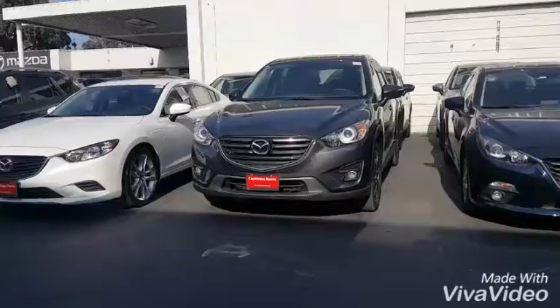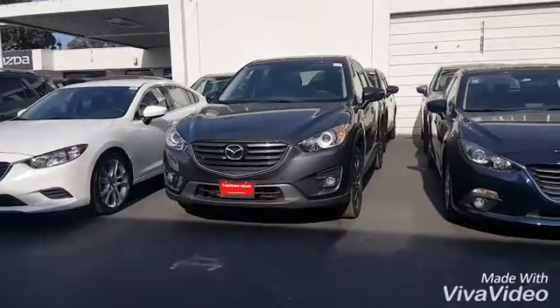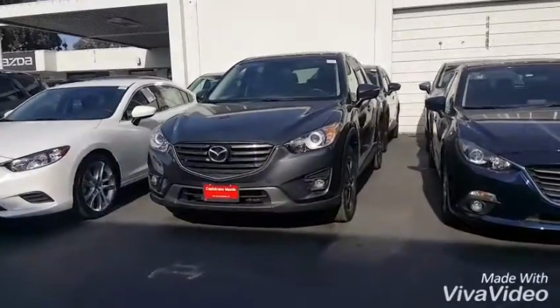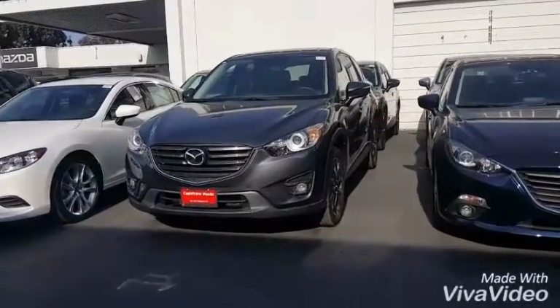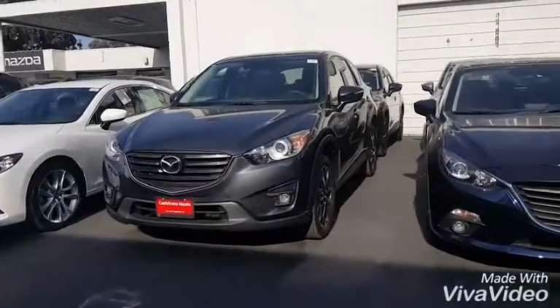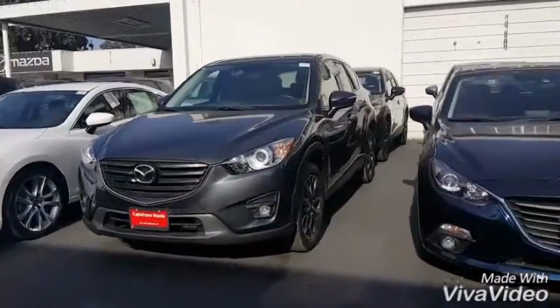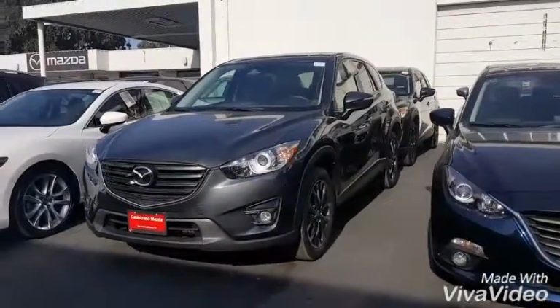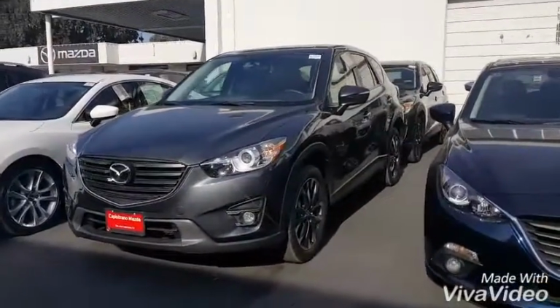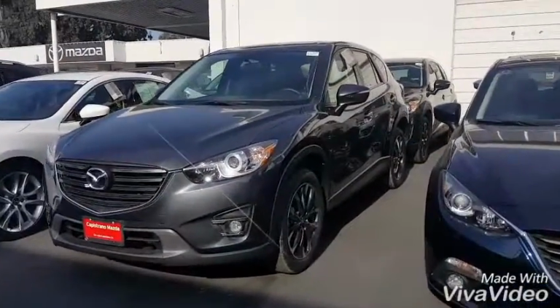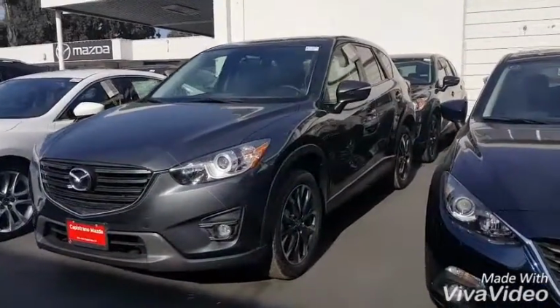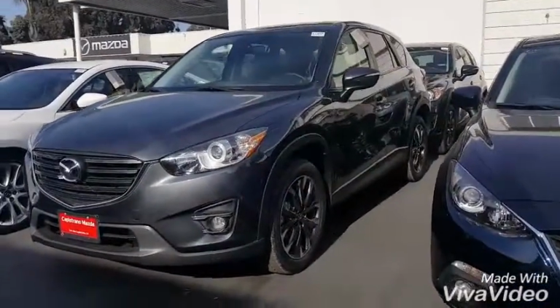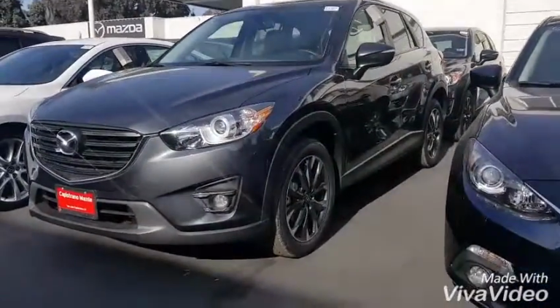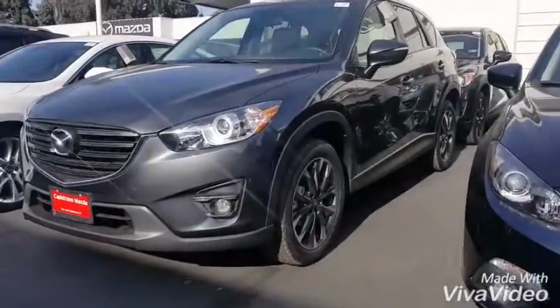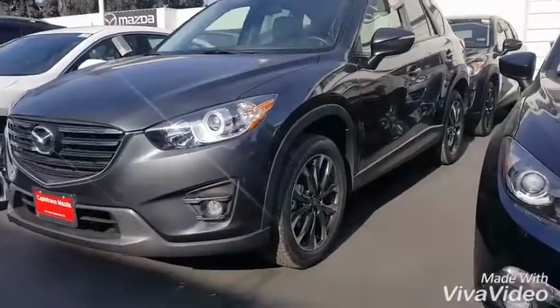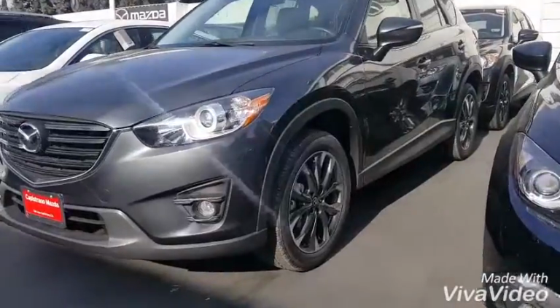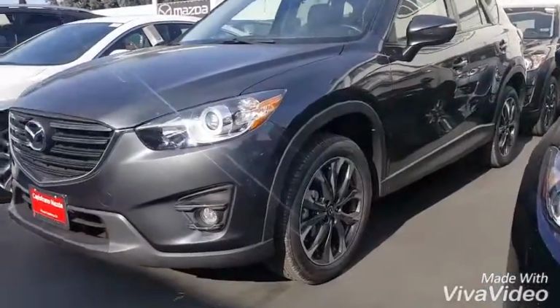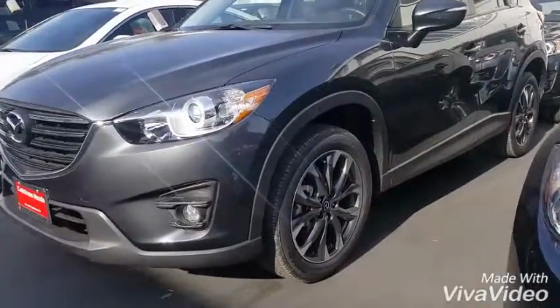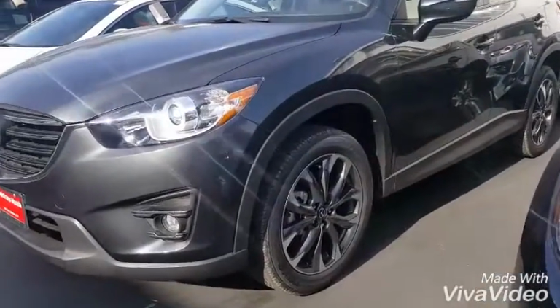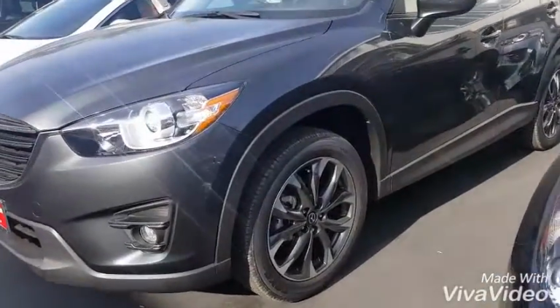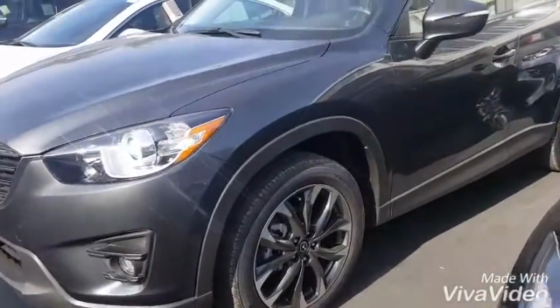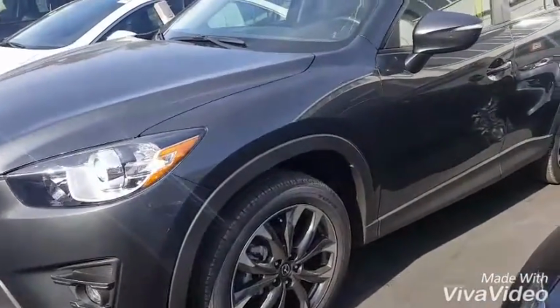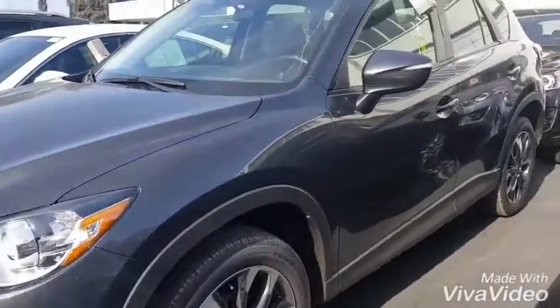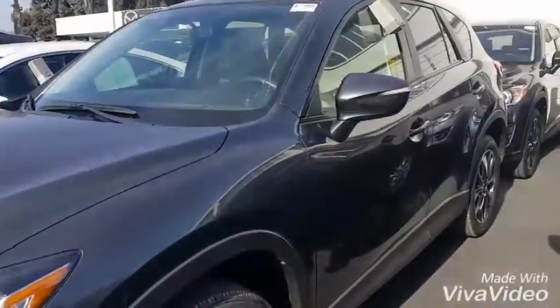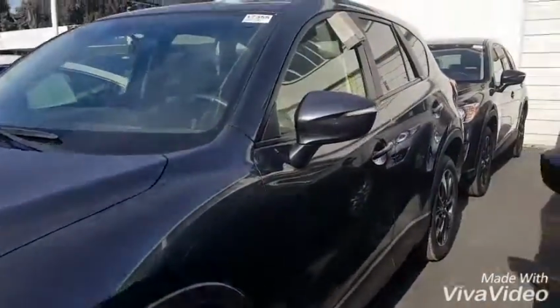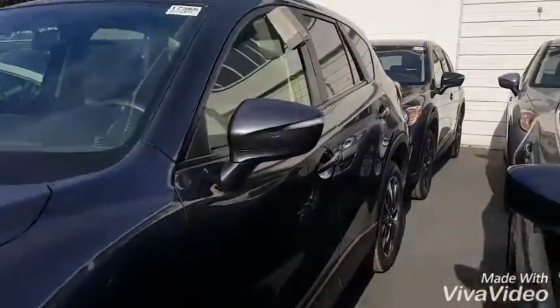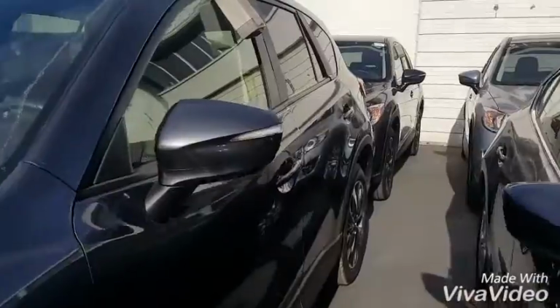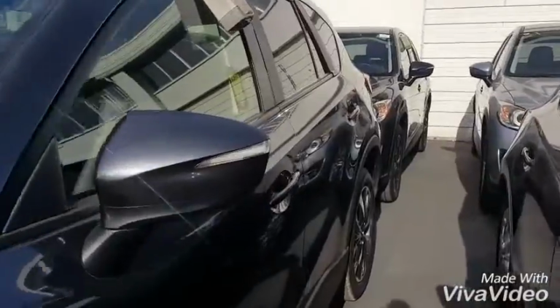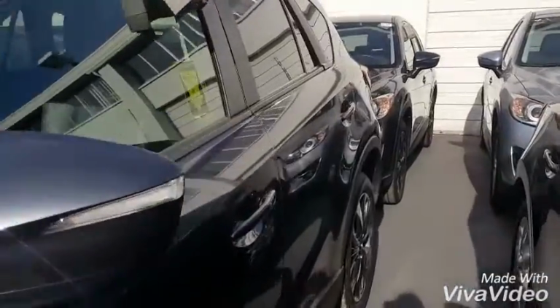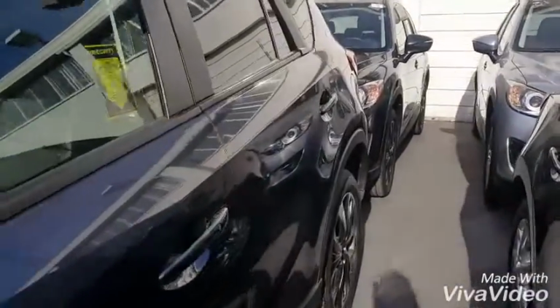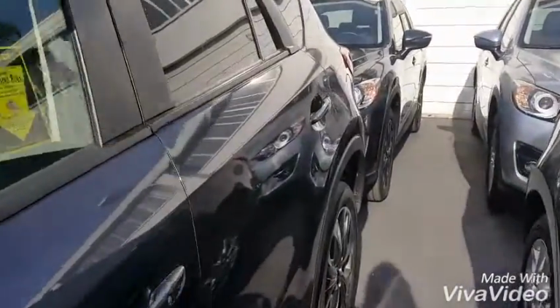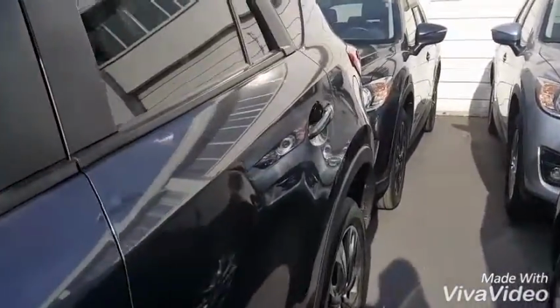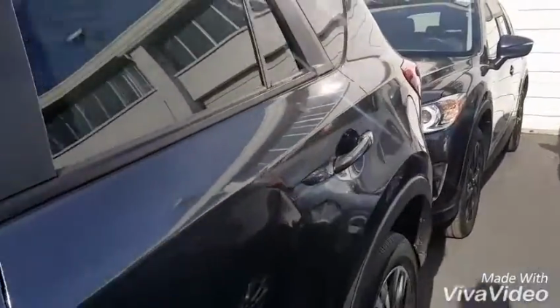This is our vehicle here. One of the amazing upgrades for the Grand Touring is you have the 19 inch alloy wheels with a dark finish, so it really makes that meteor gray color pop. The windows do come standard with a little tint in the back.